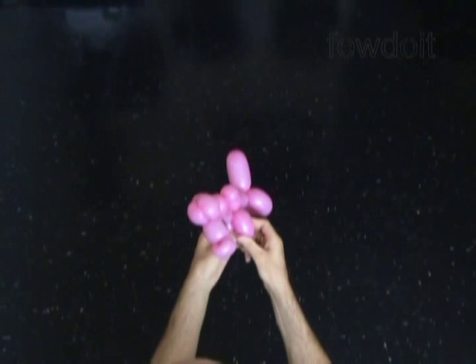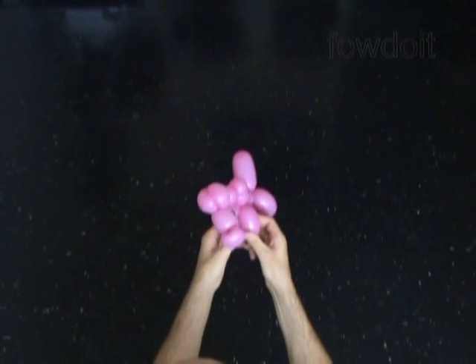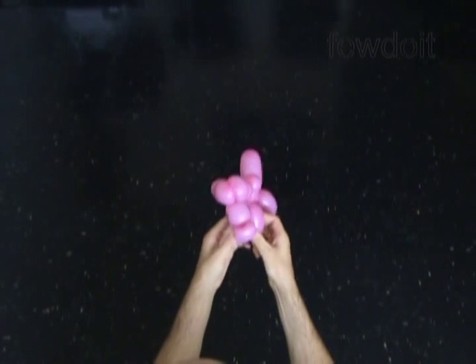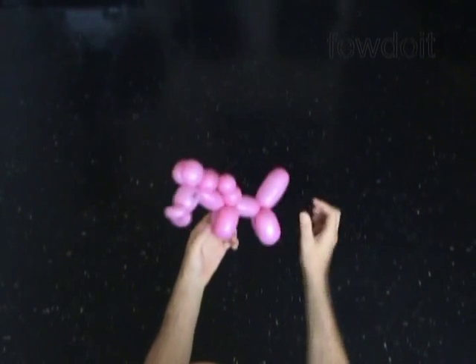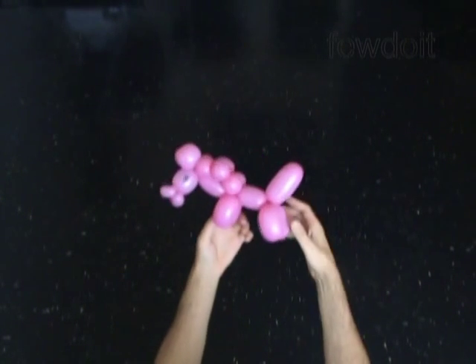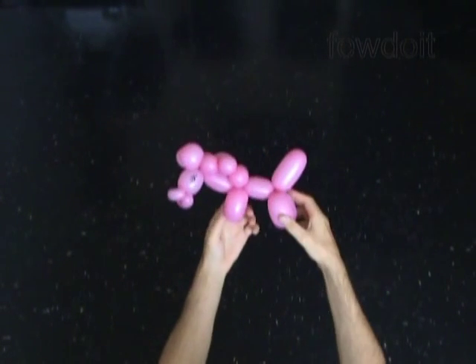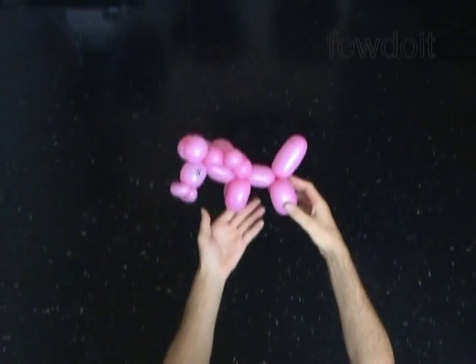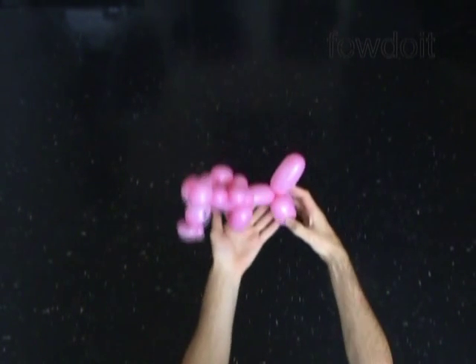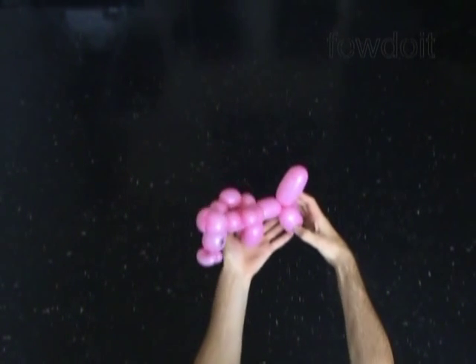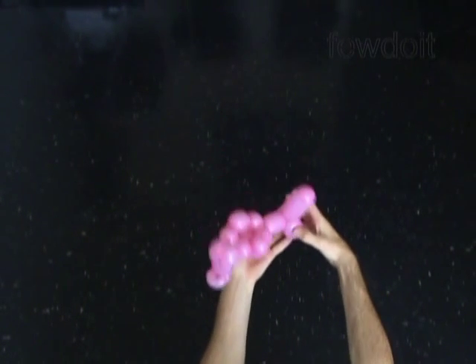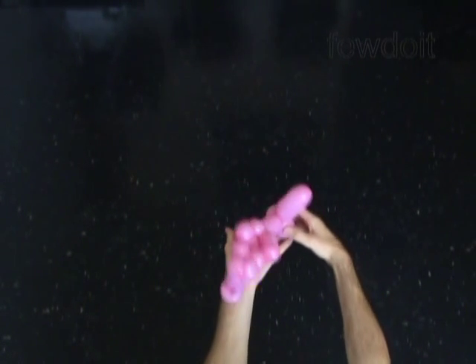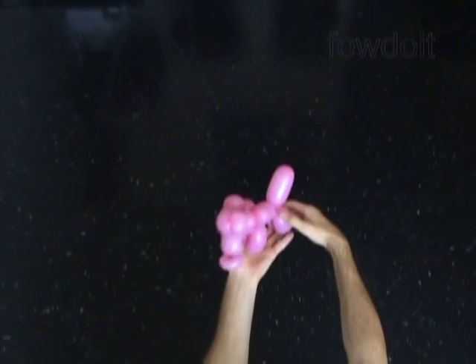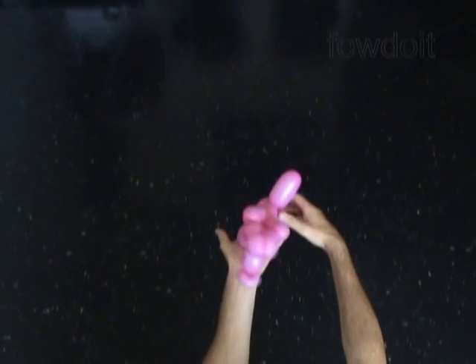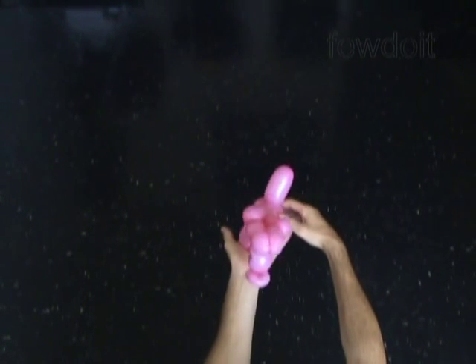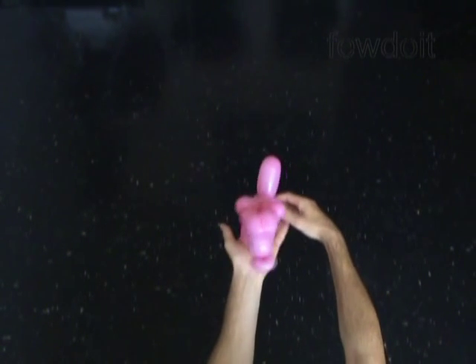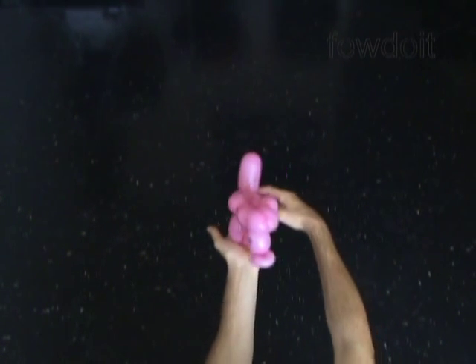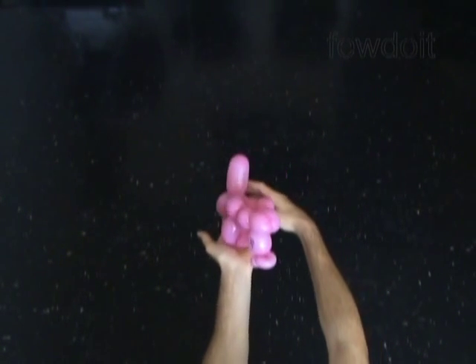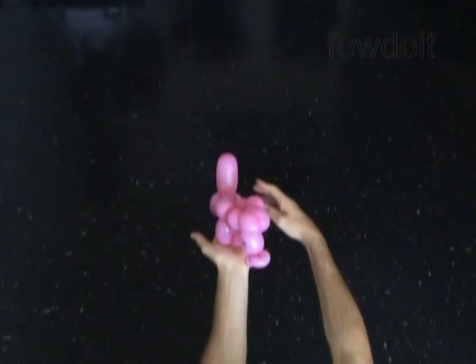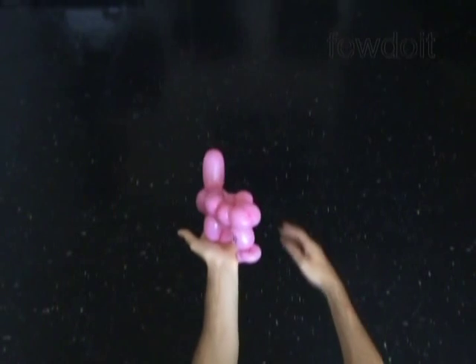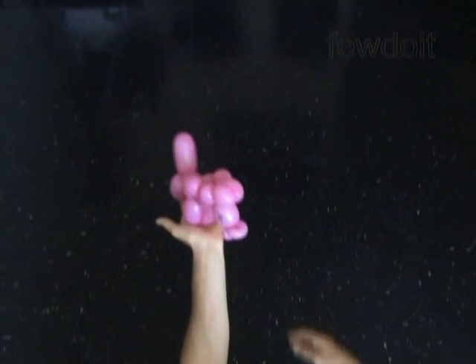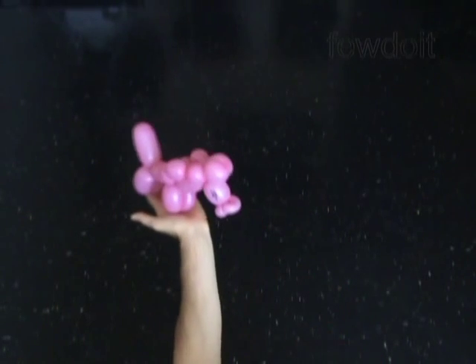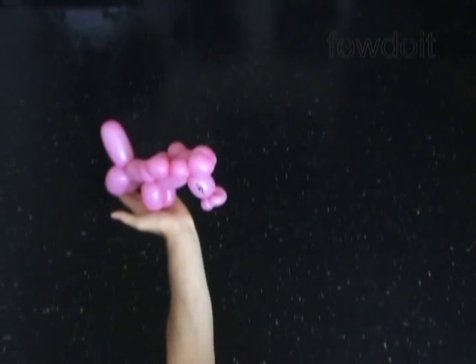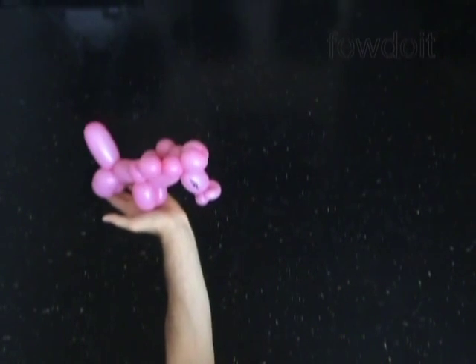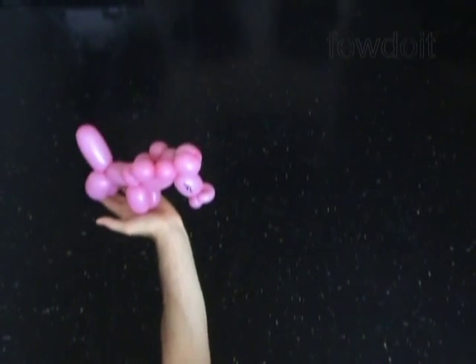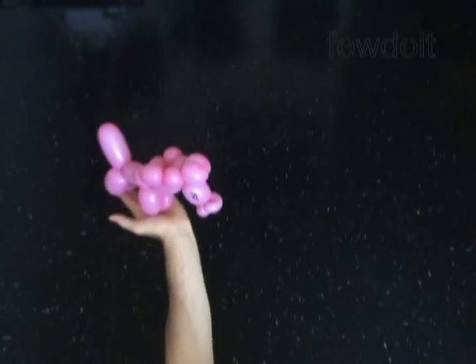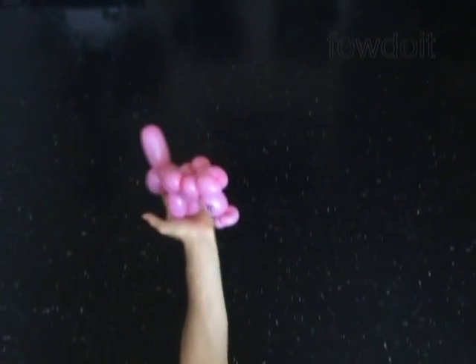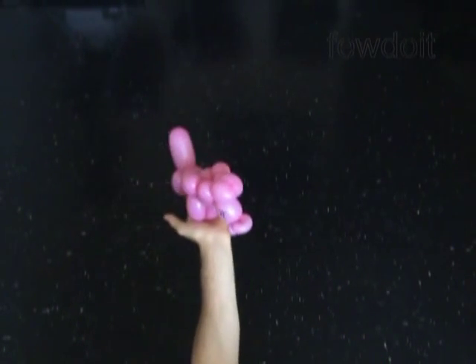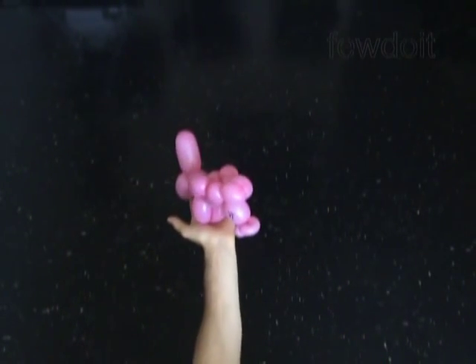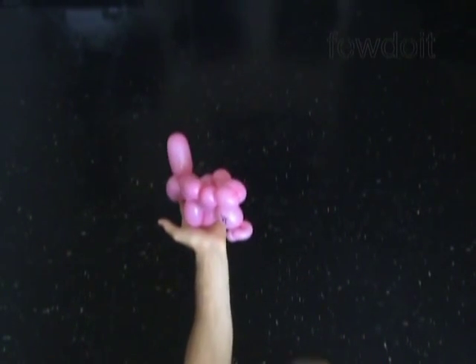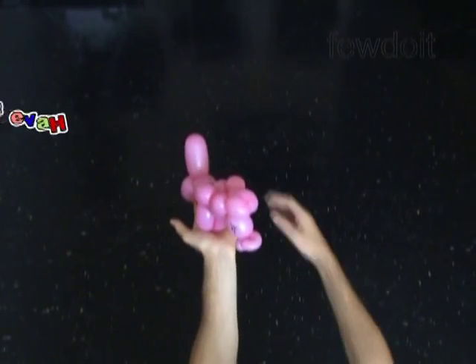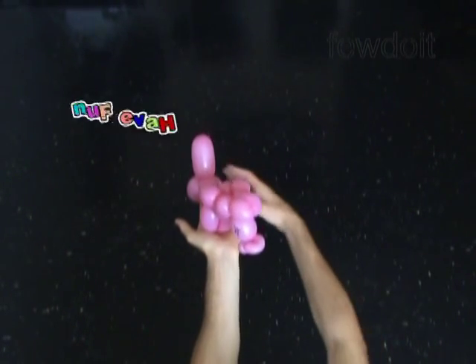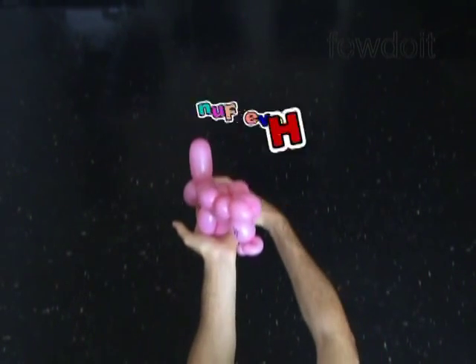Congratulations! You have made one balloon horse. Have fun and happy twisting!